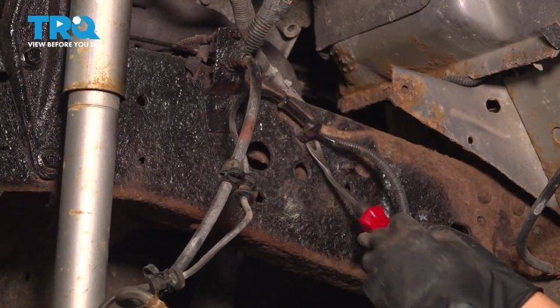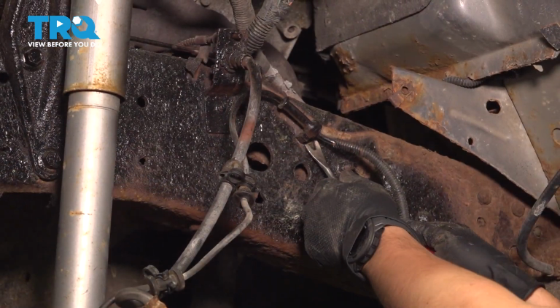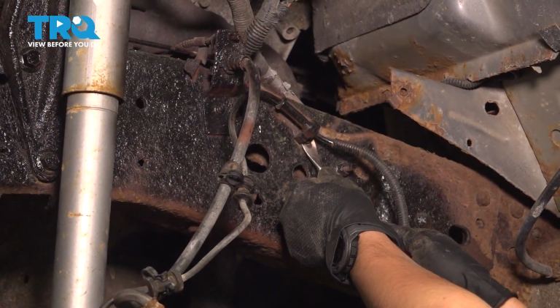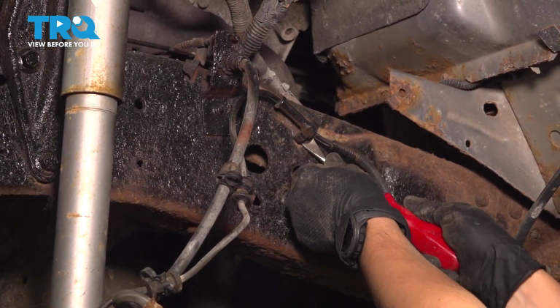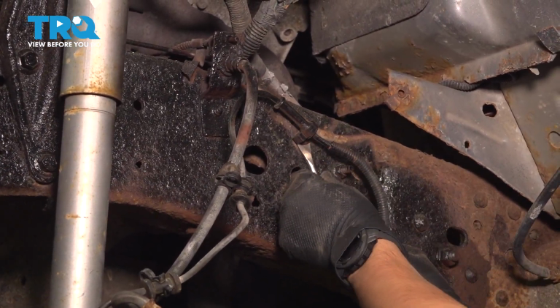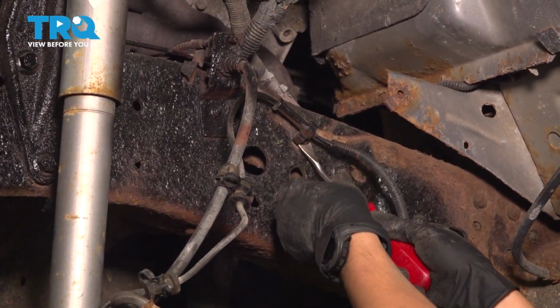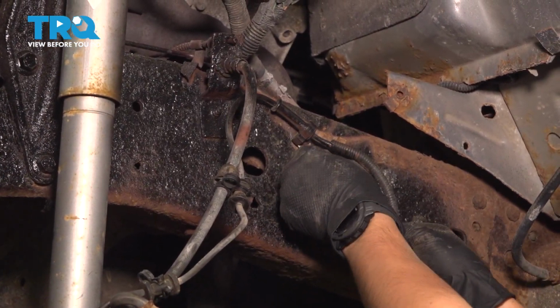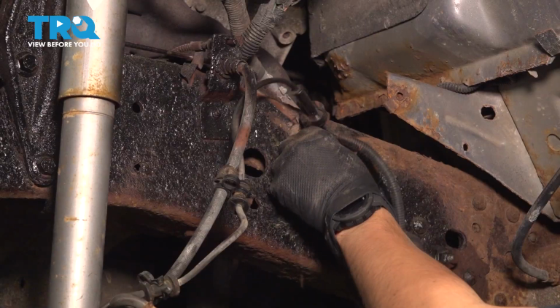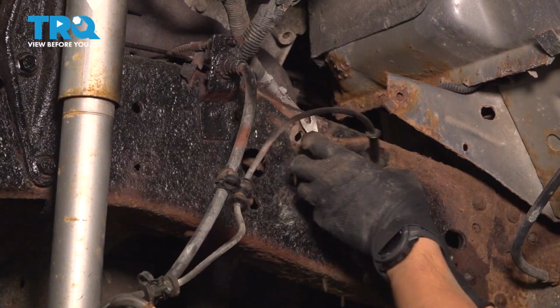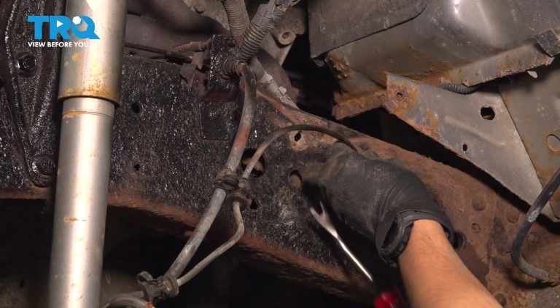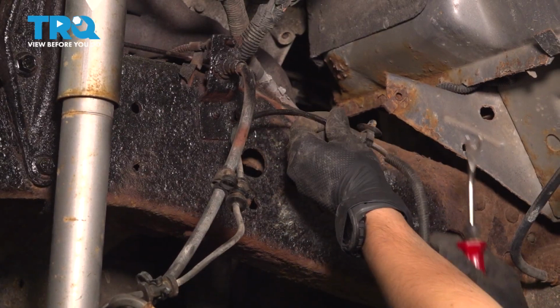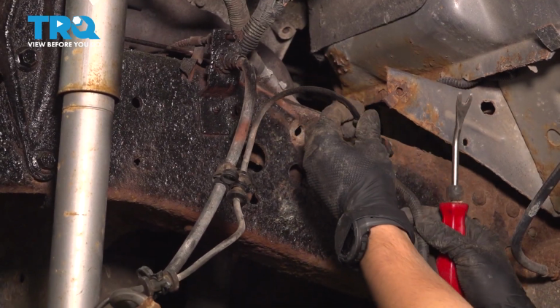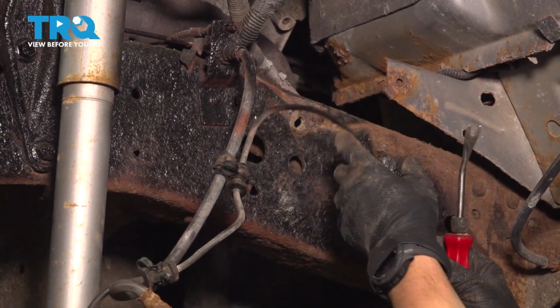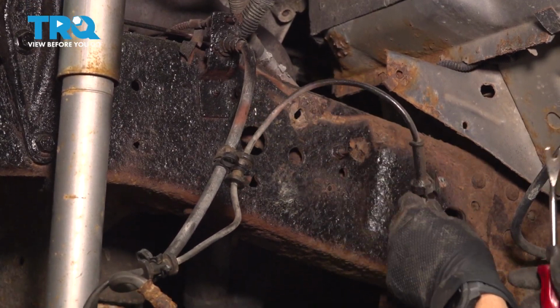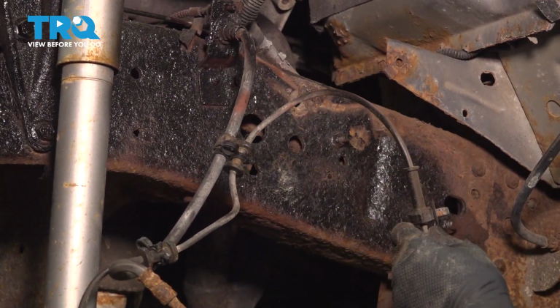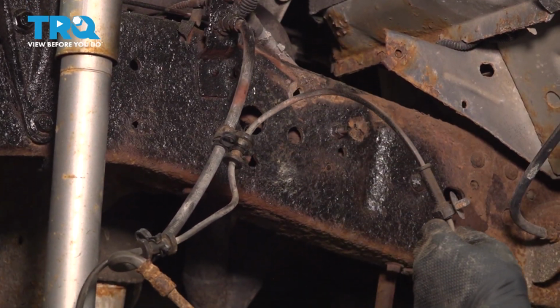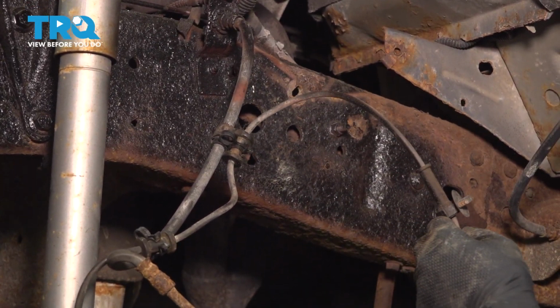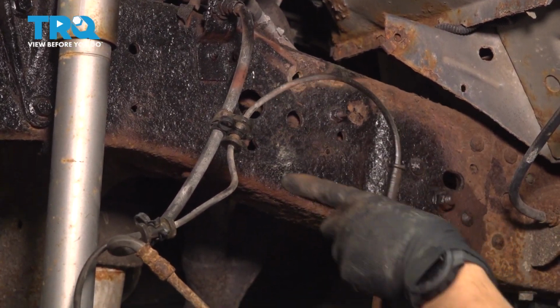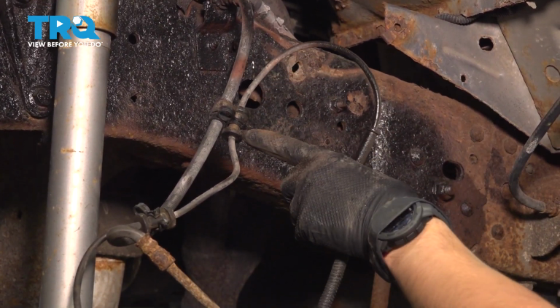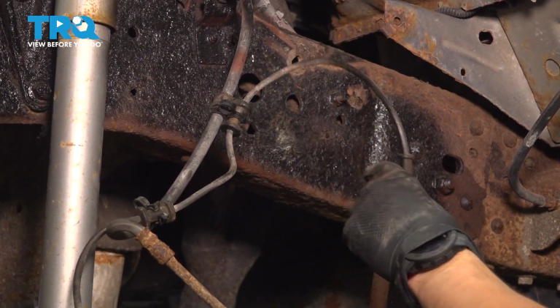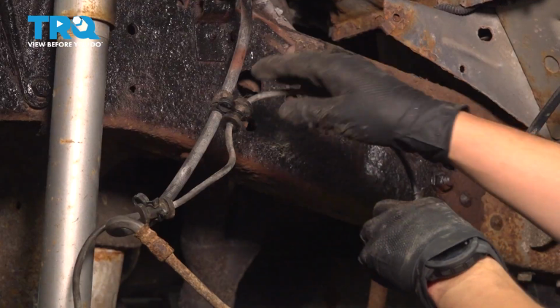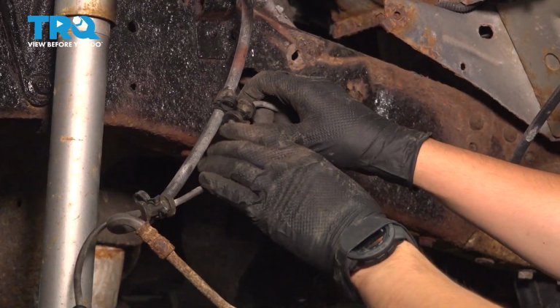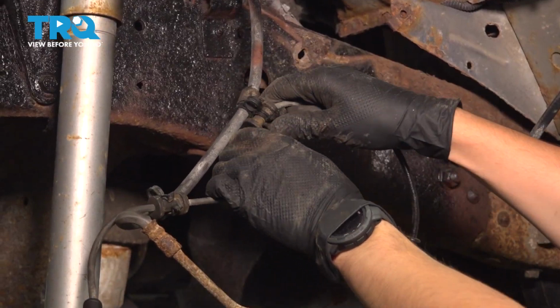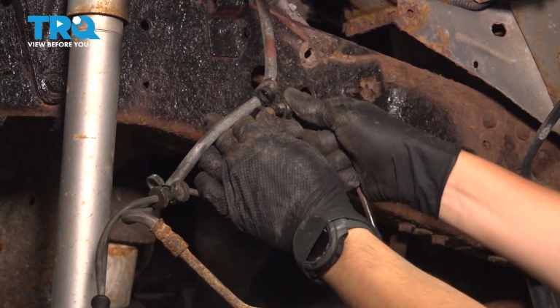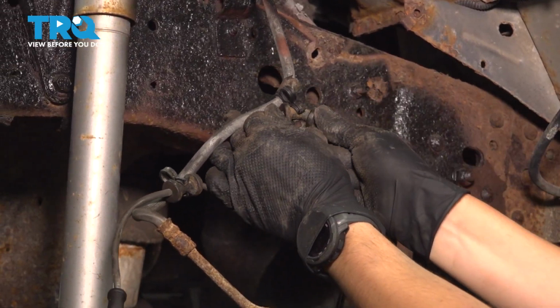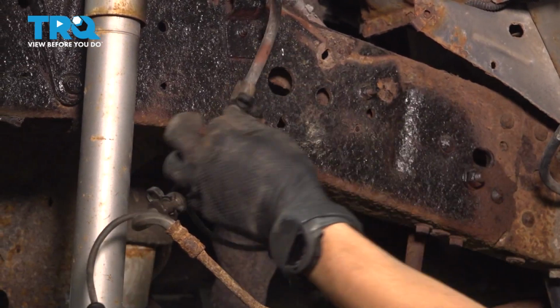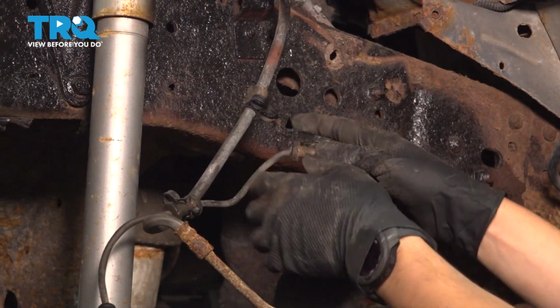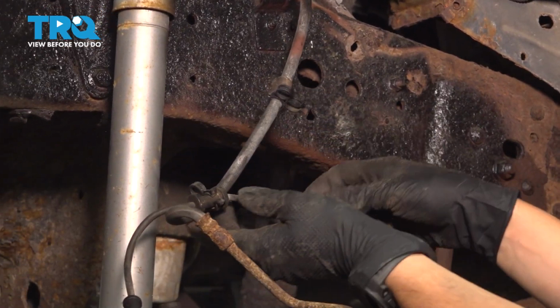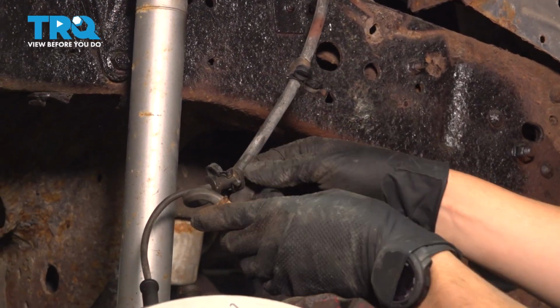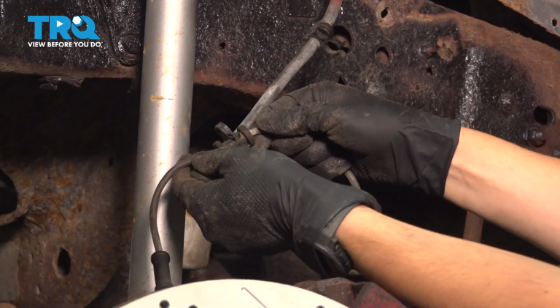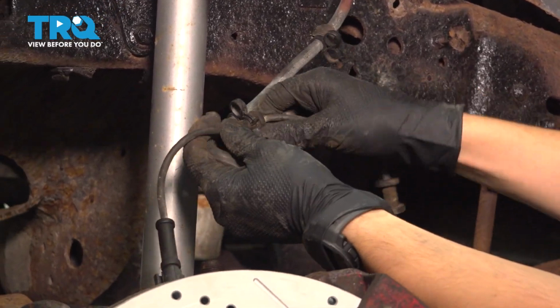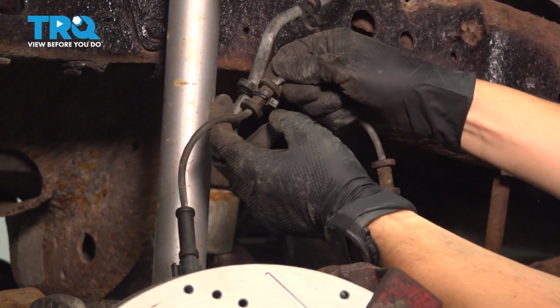Following it down on the frame, let's unhook it from the retainer — just use a trim tool and pop it off. Then continue following it along on the brake hose where you'll see it's clipped on. Just pull on the wire and that'll unclip it from the brake hose.